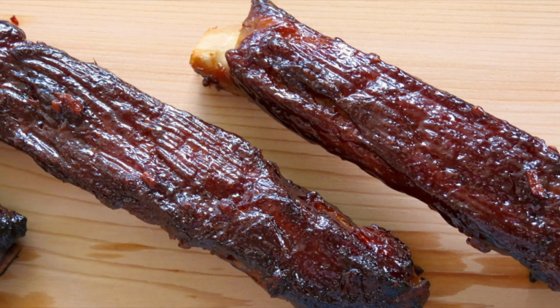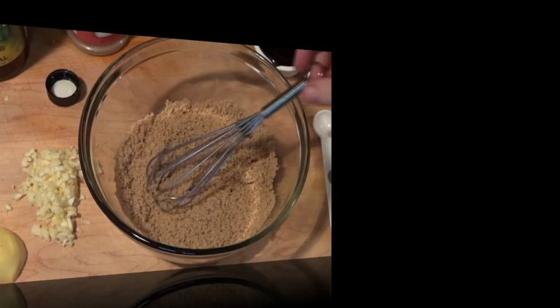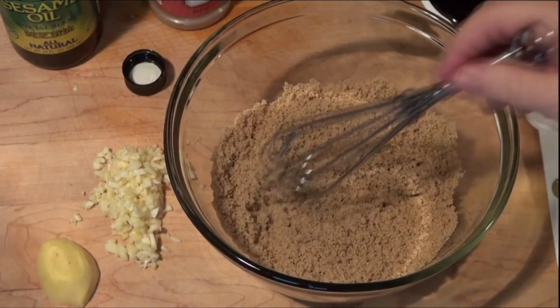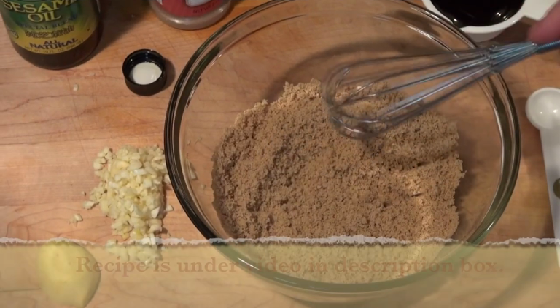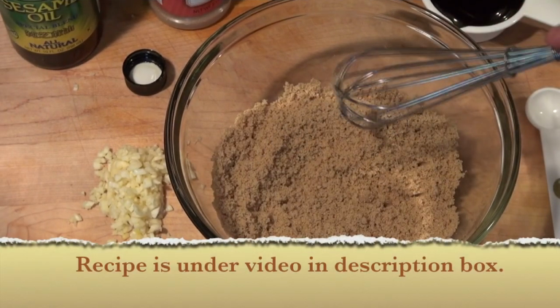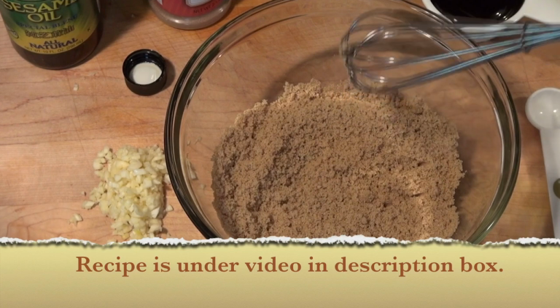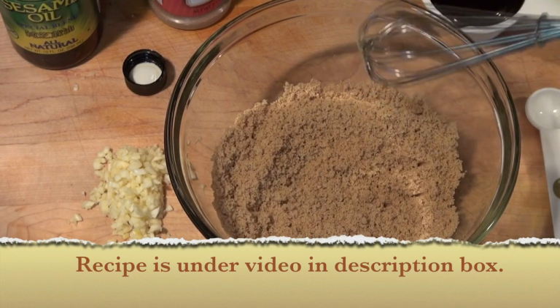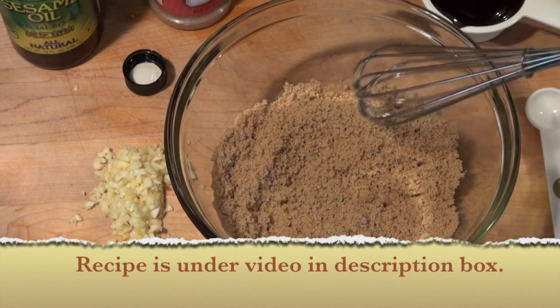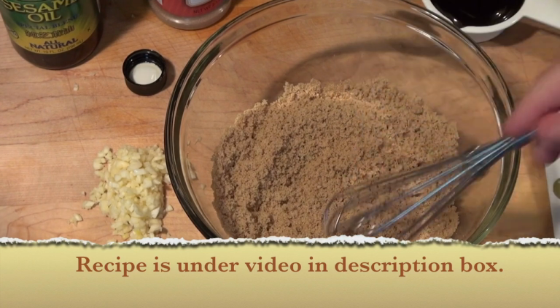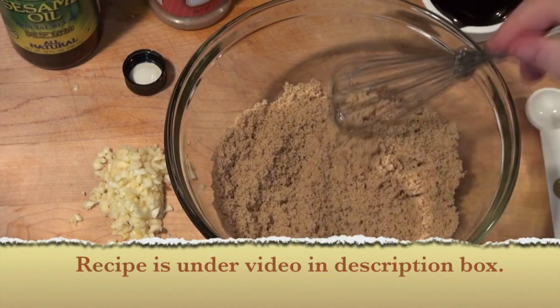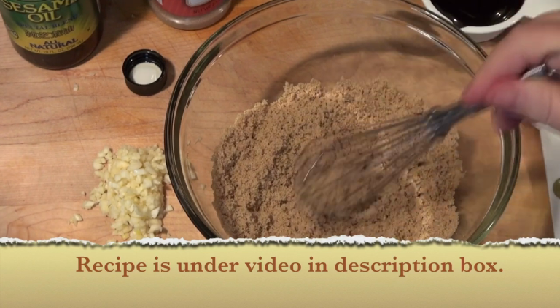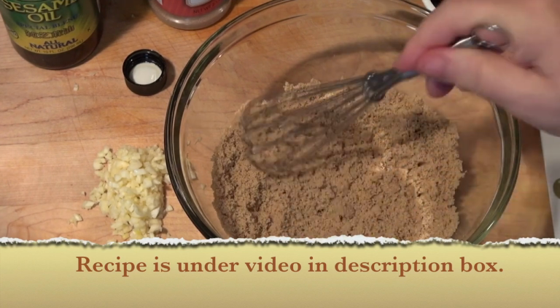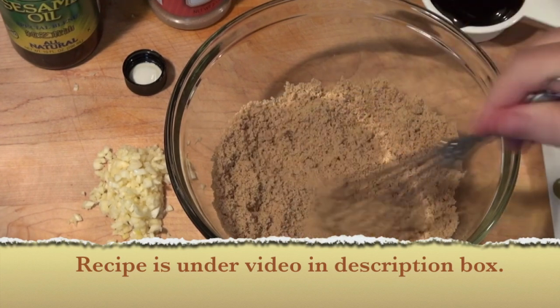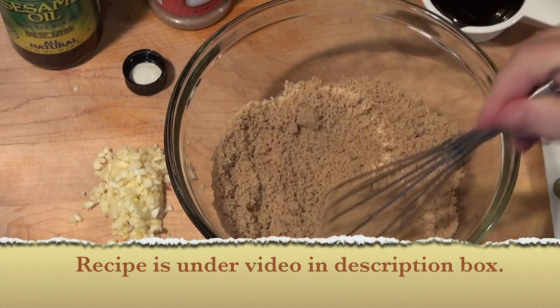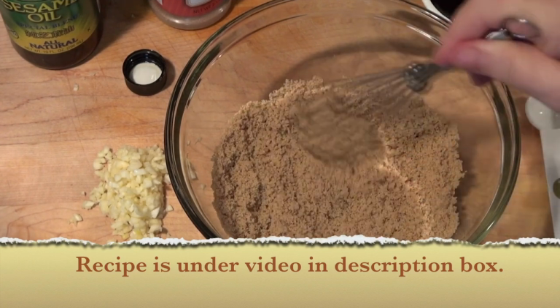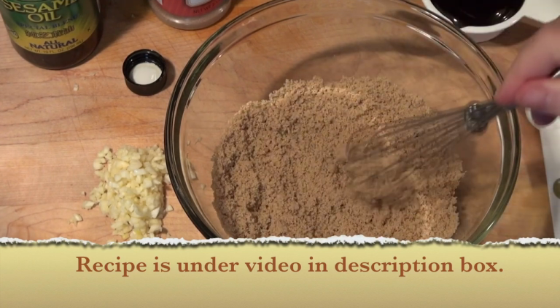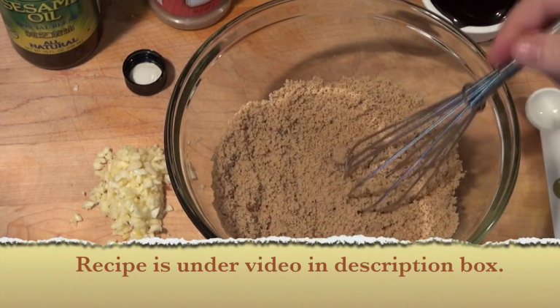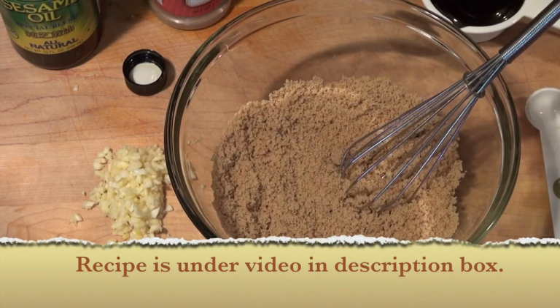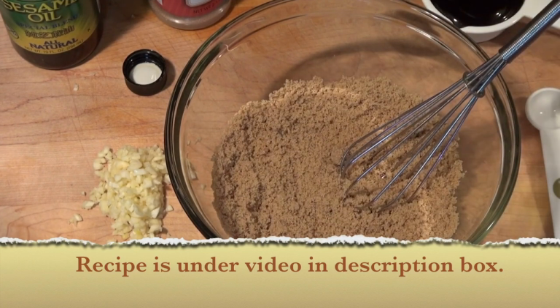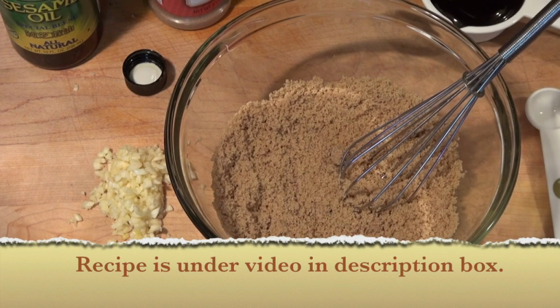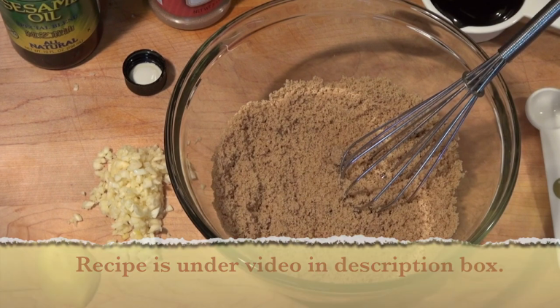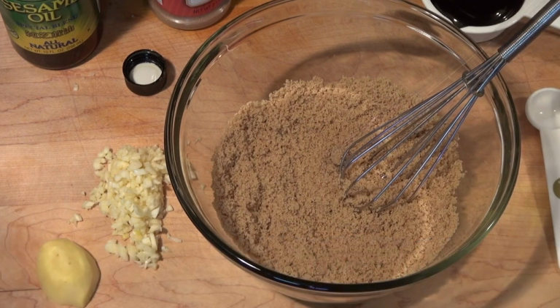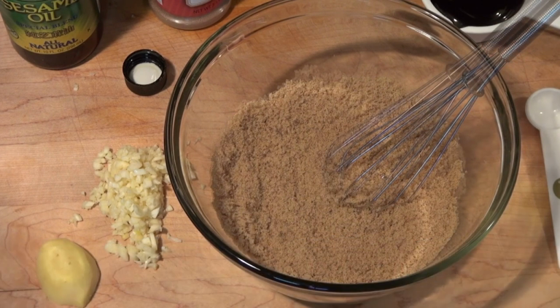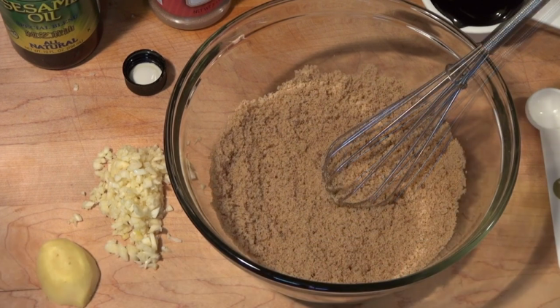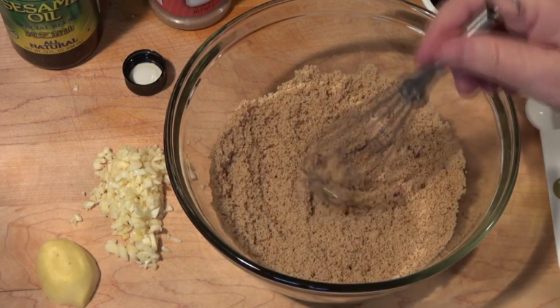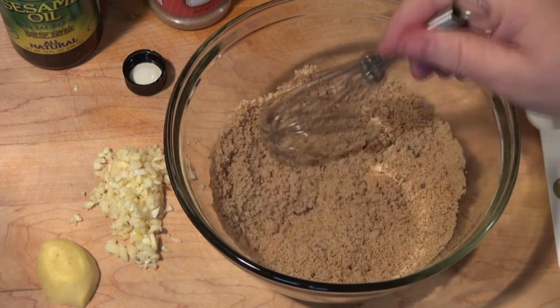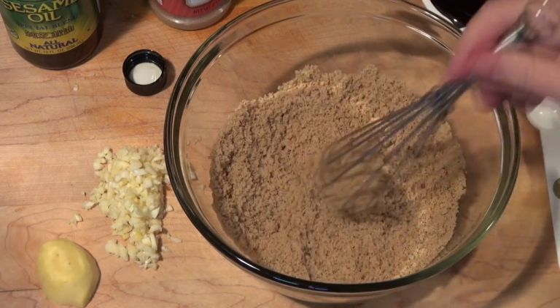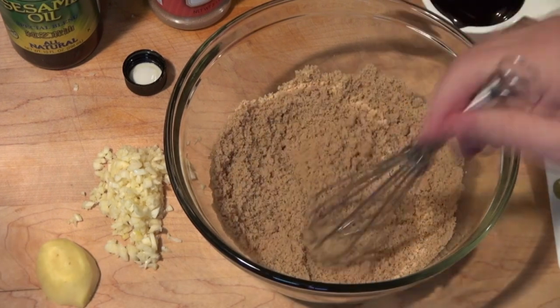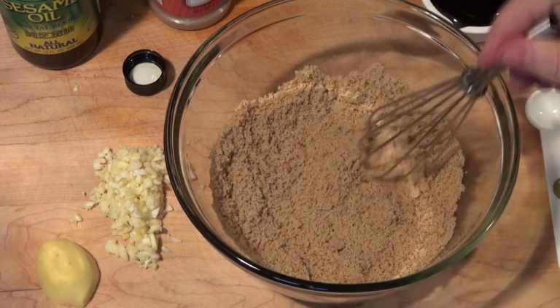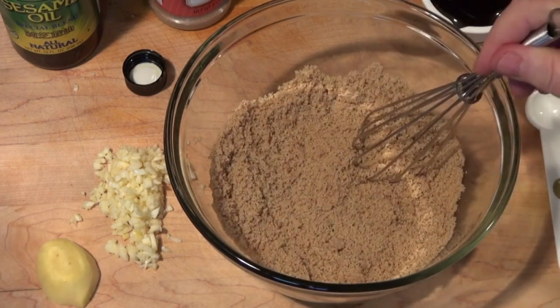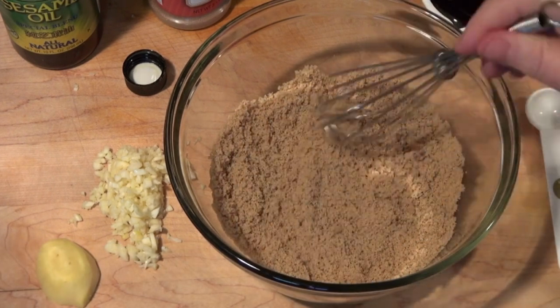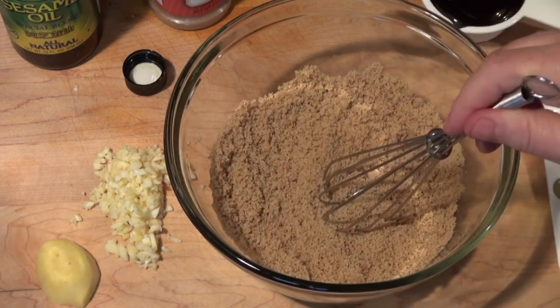We're going to work on the marinade for our spare ribs. I have half a cup of light brown sugar in this bowl, as you can see. By the way, if you want to use just plain sugar, use plain sugar.